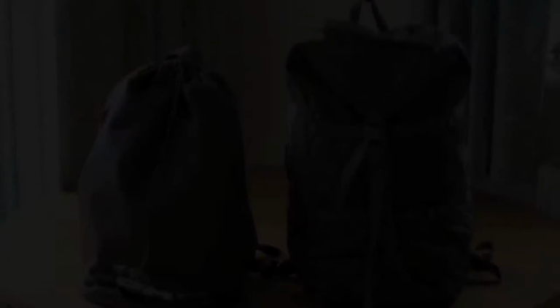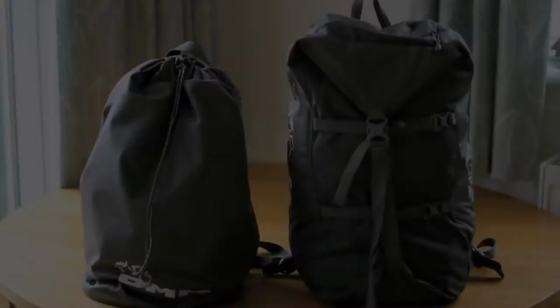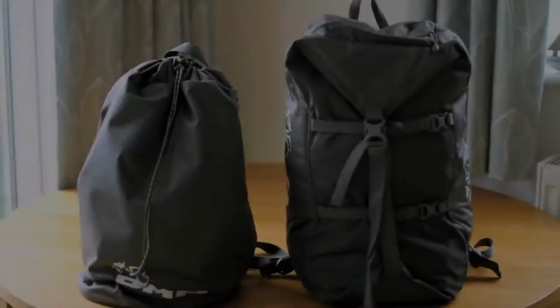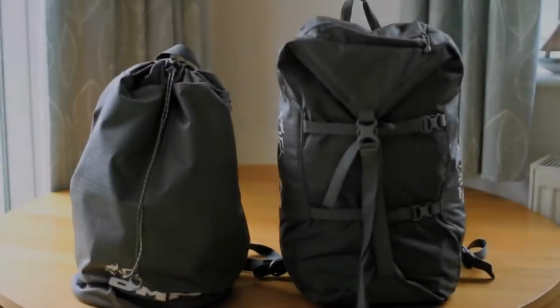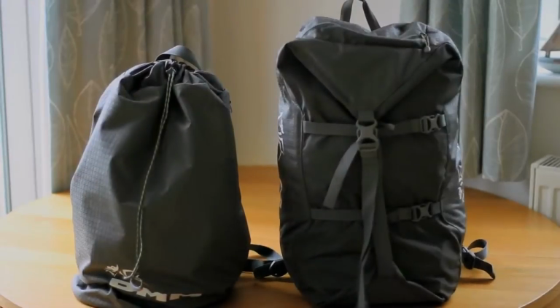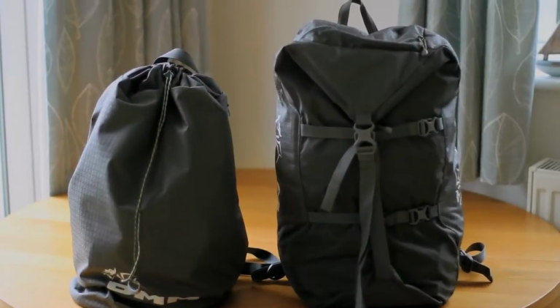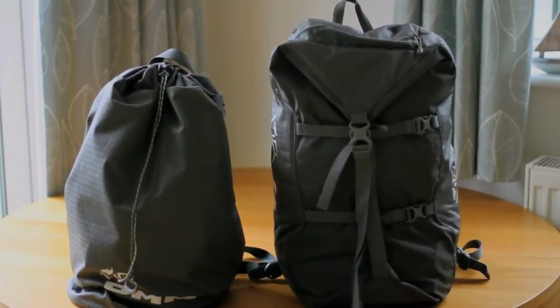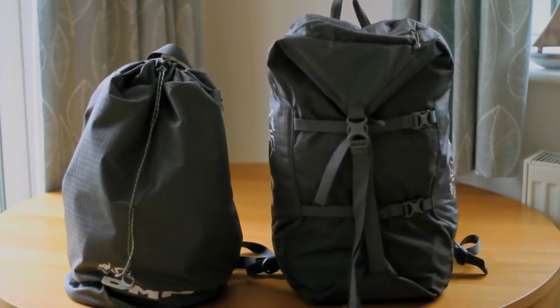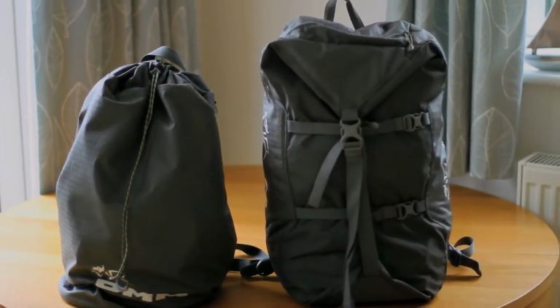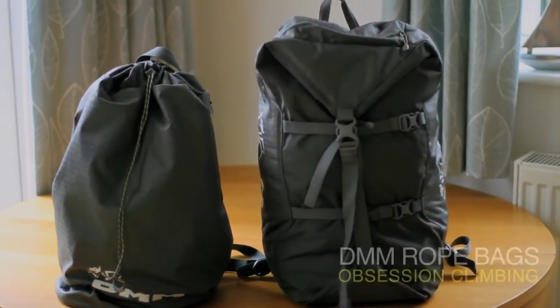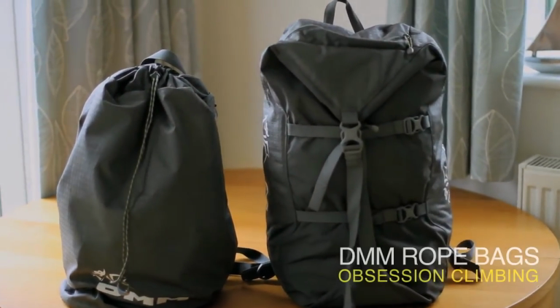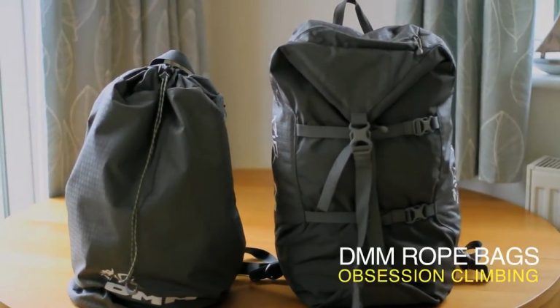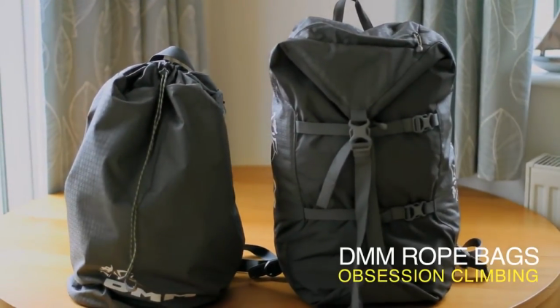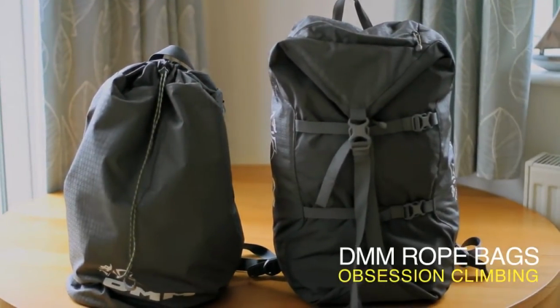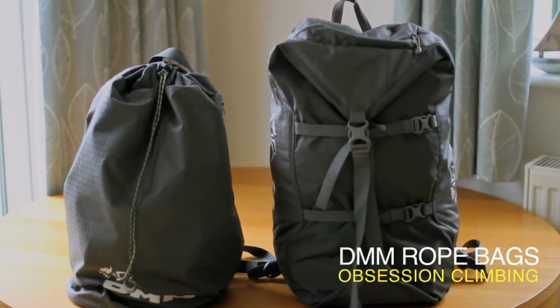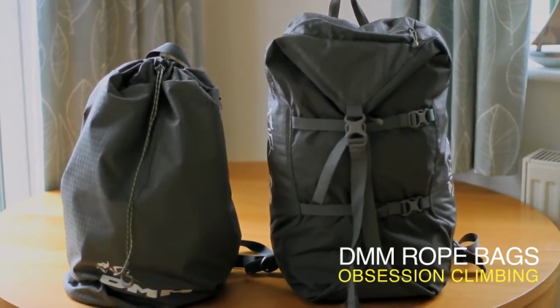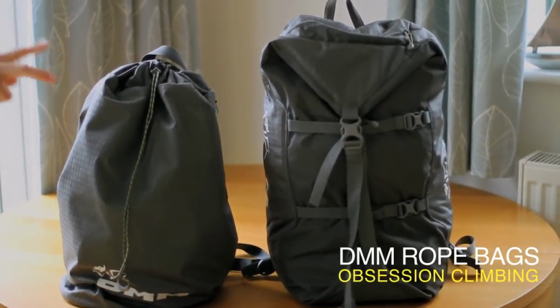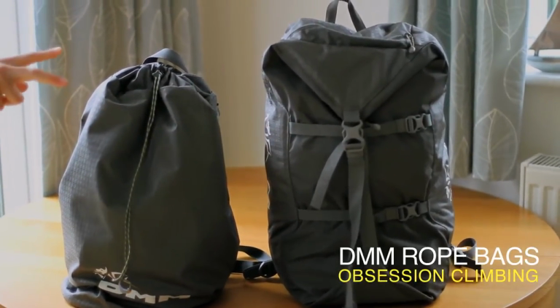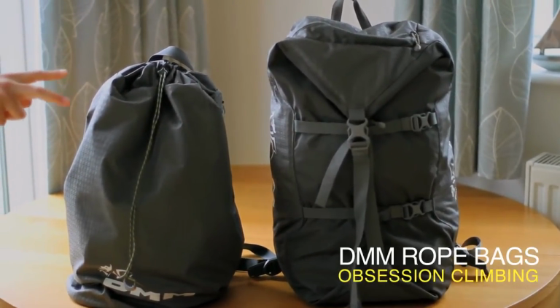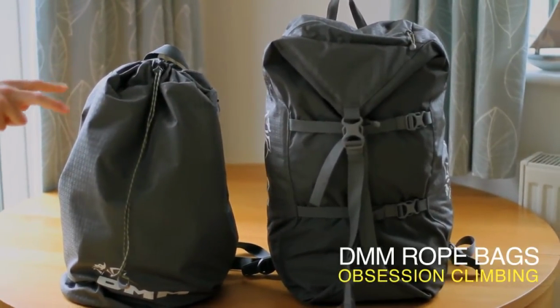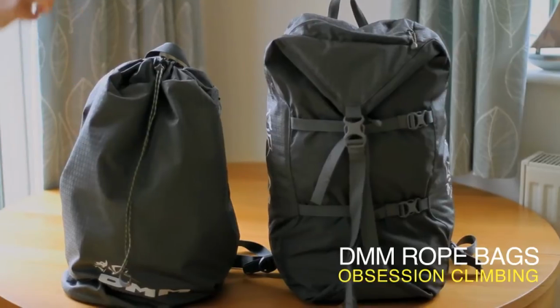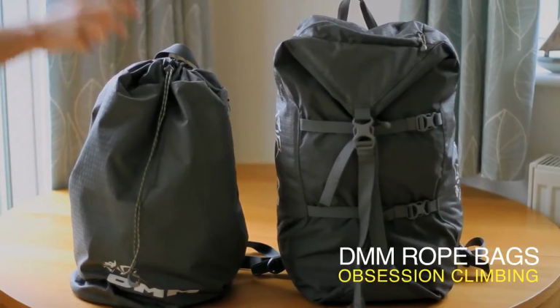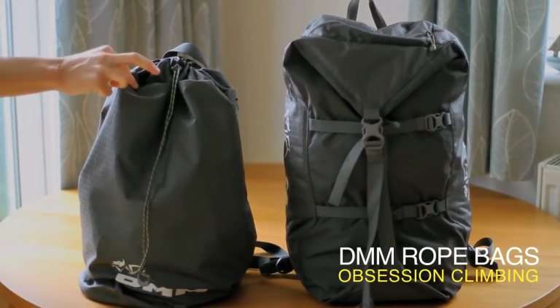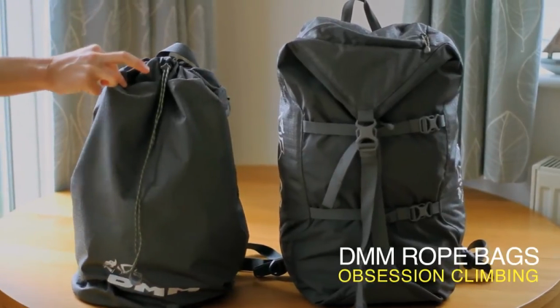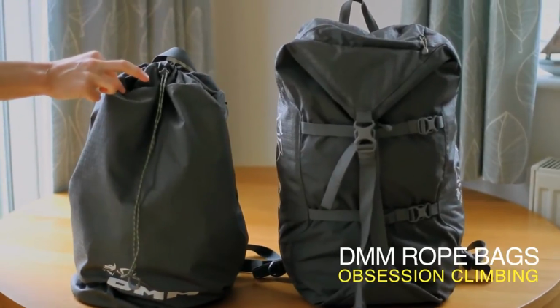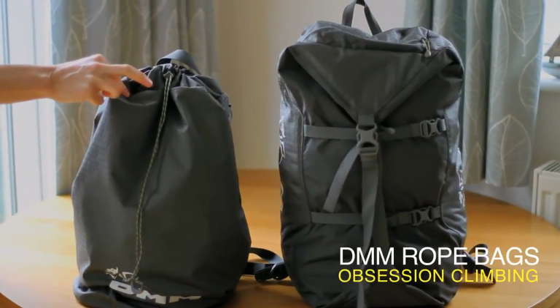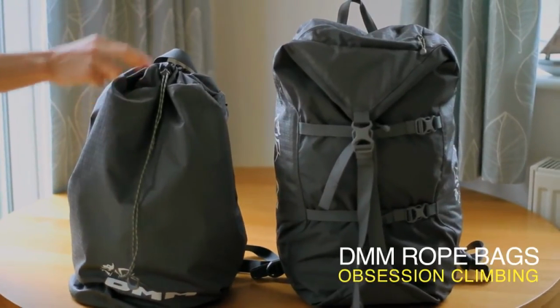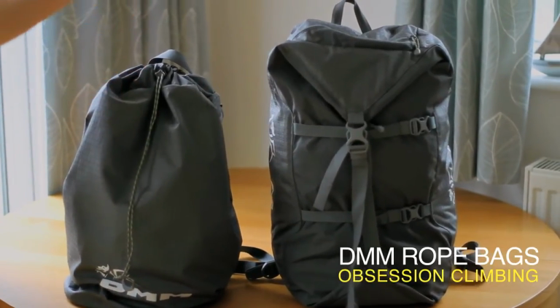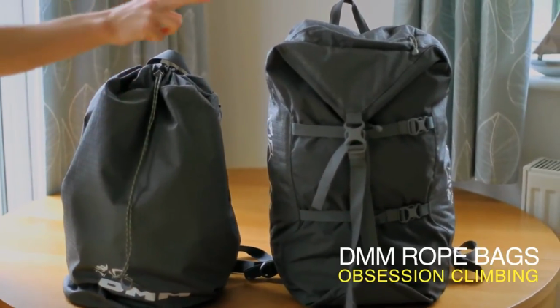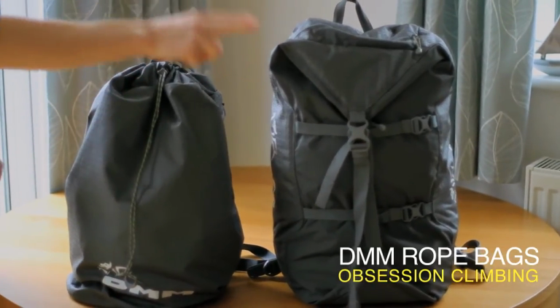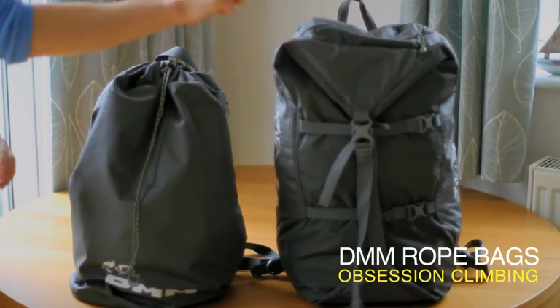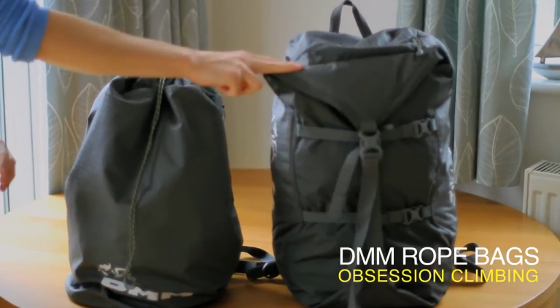Hey everyone, today we're looking at rope bags and we have two here. We have the DMM Pitcher and the DMM Classic.